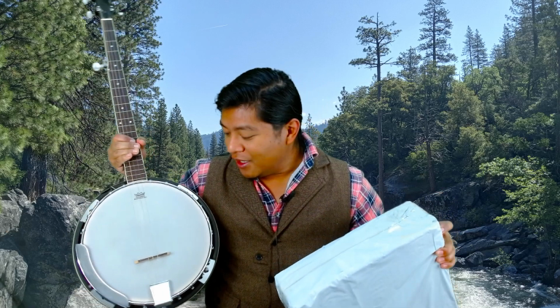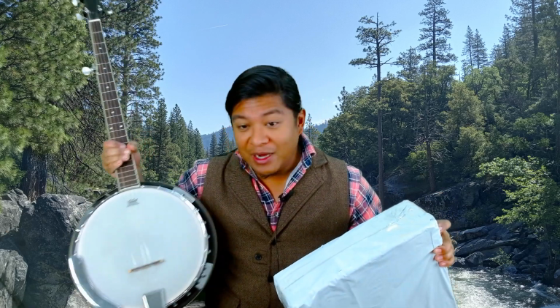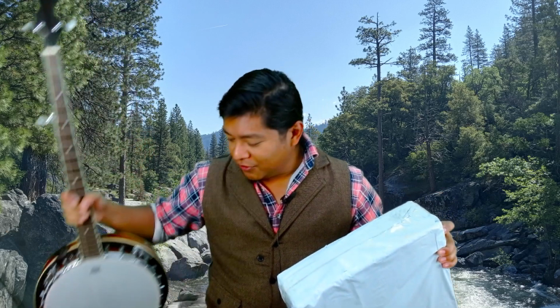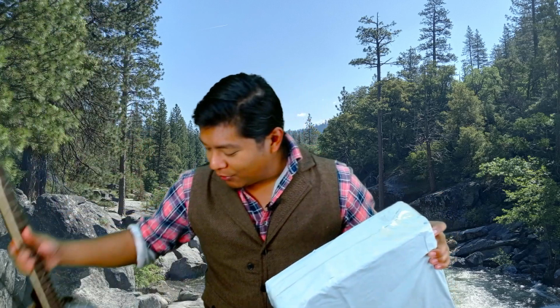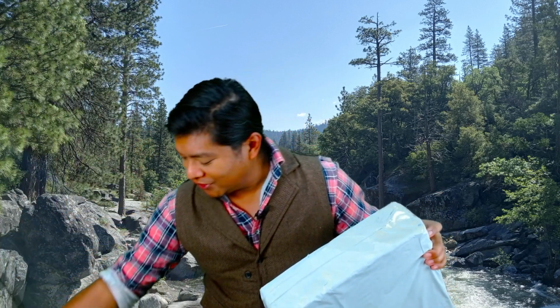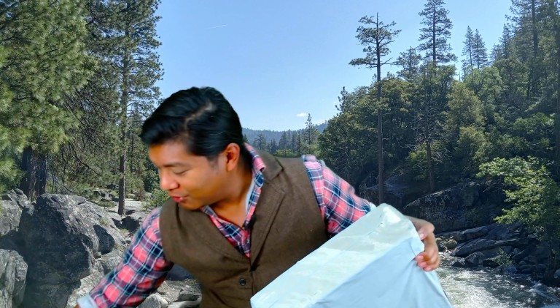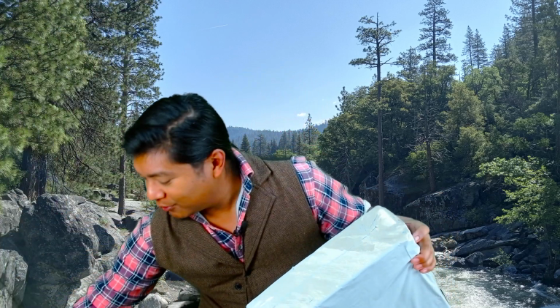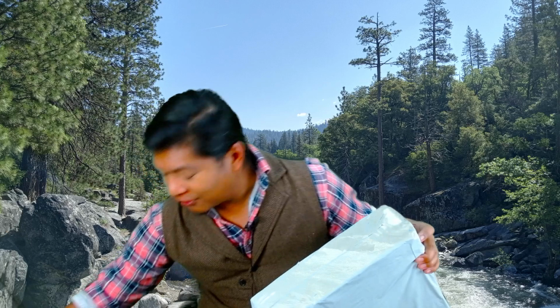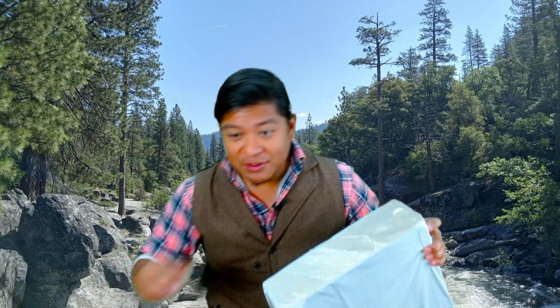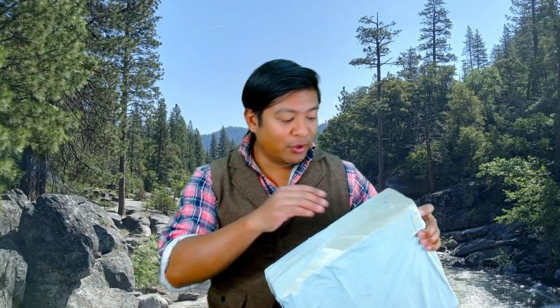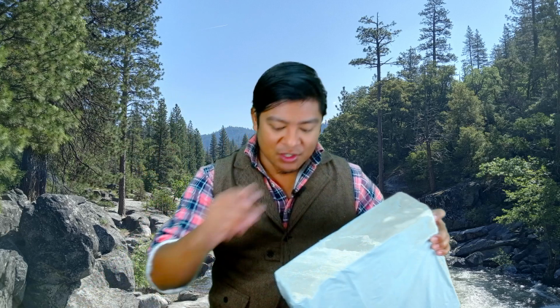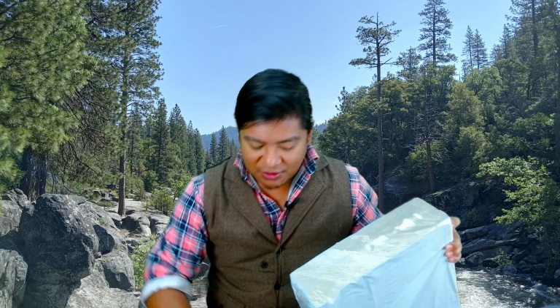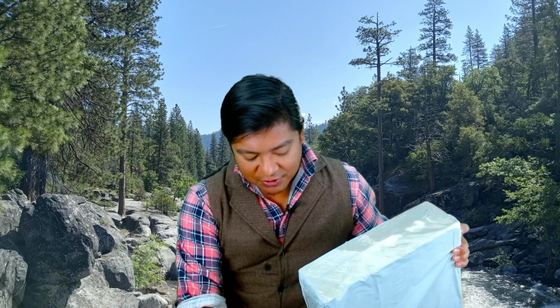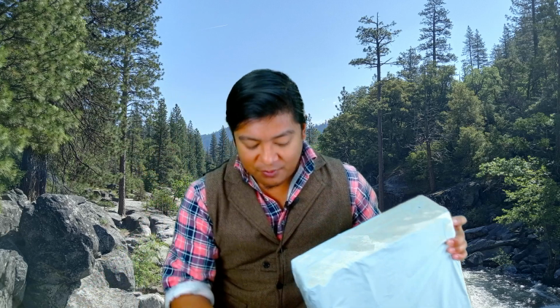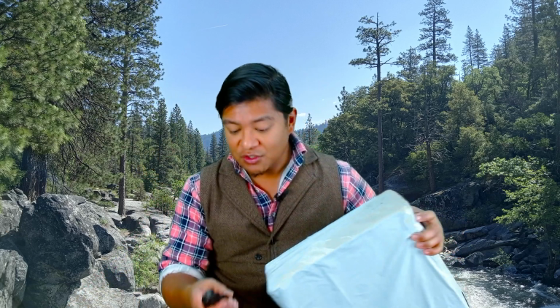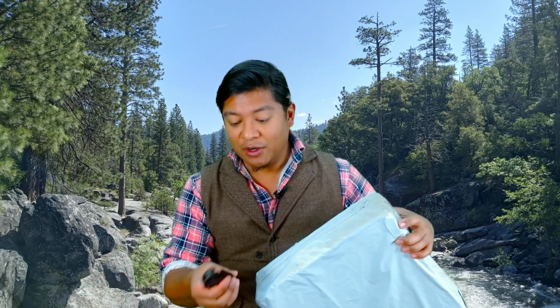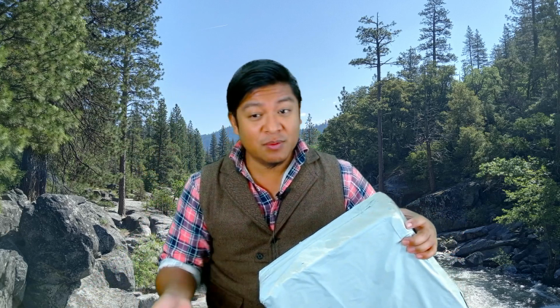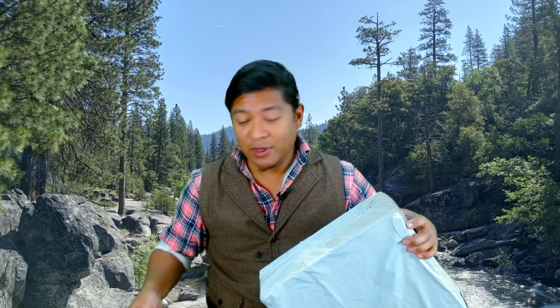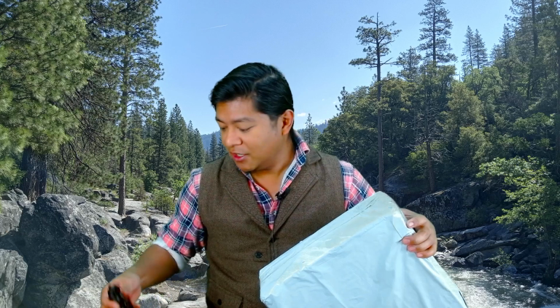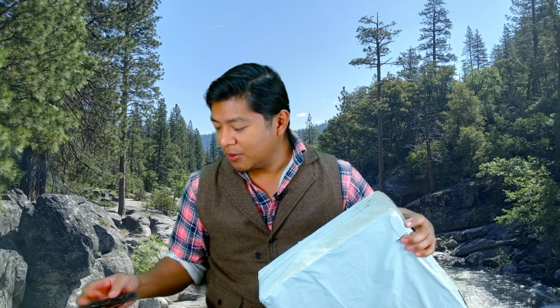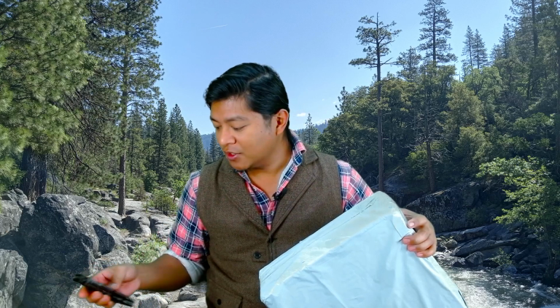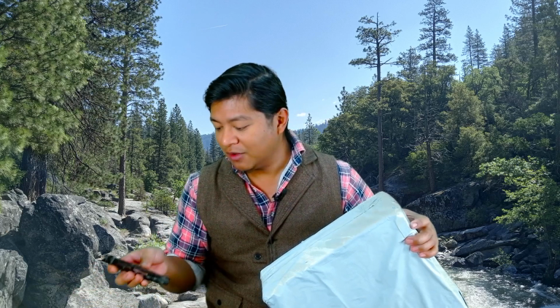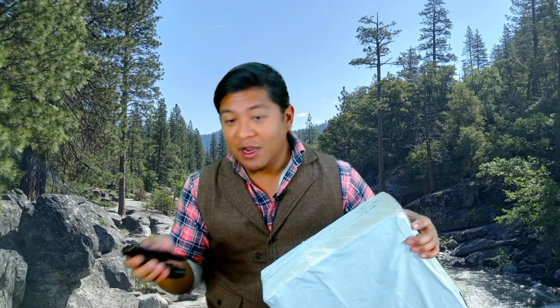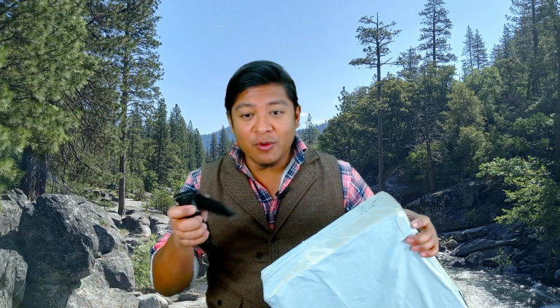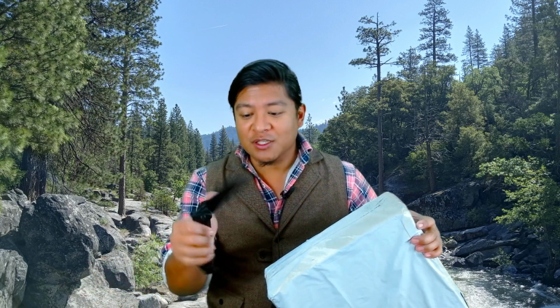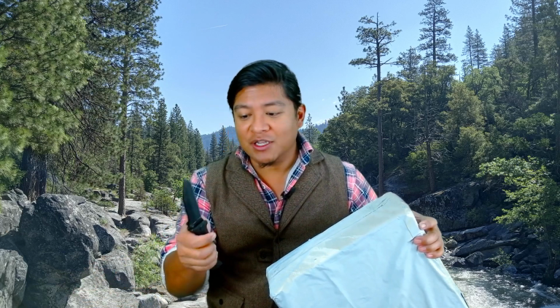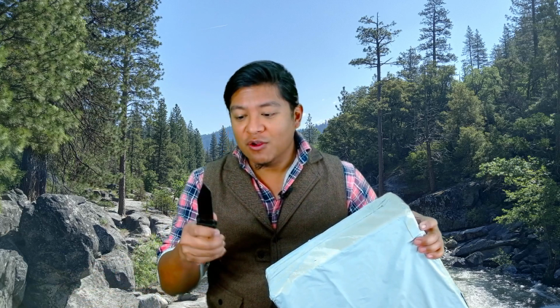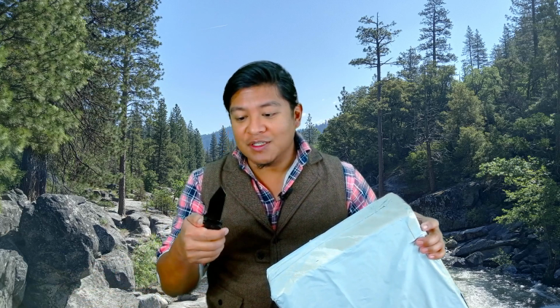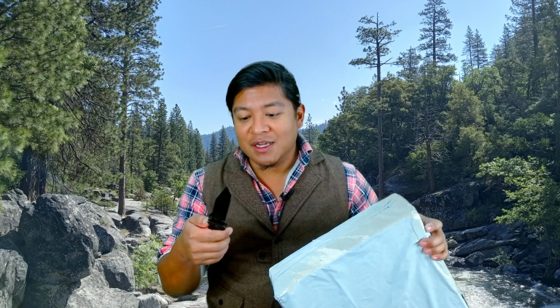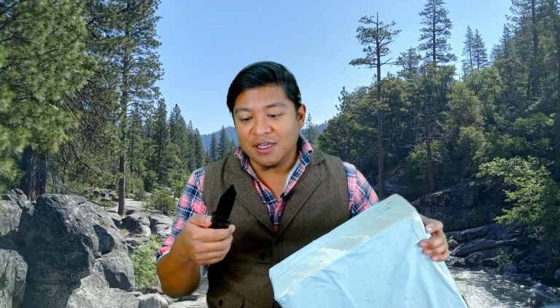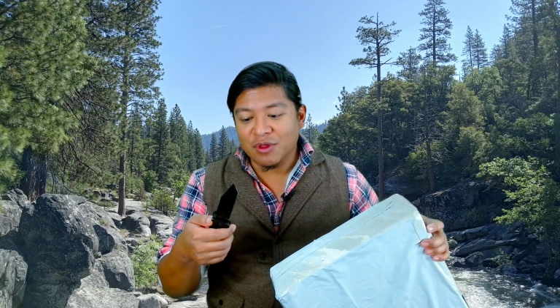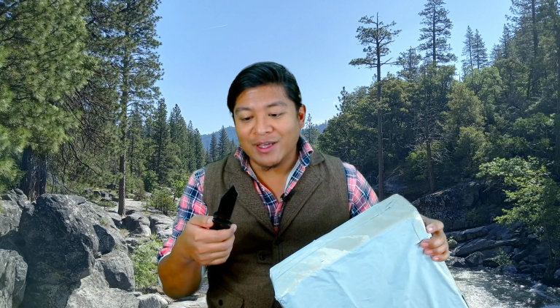The main difficulty we're going to see with putting the resonator on there is that the bridge is in a different position than where it needs to be for correct intonation, so we'll have to work something out for that. I'll be opening this package with this nice Smith & Wesson.